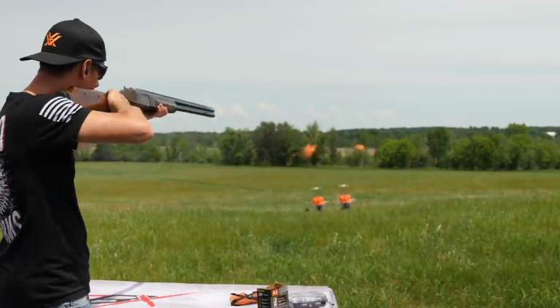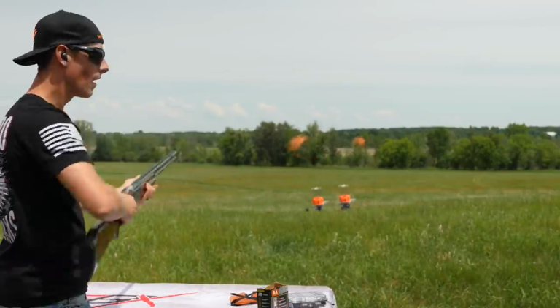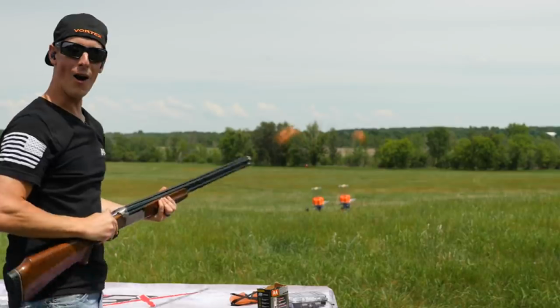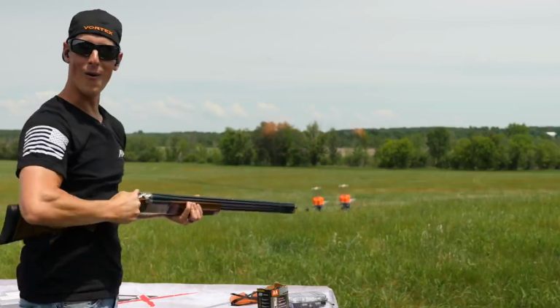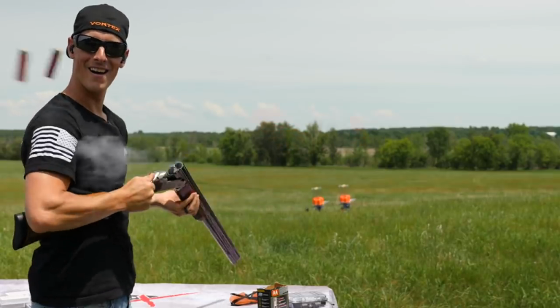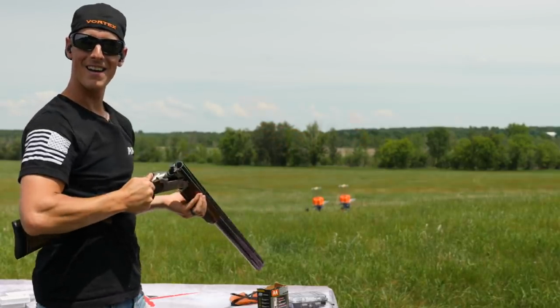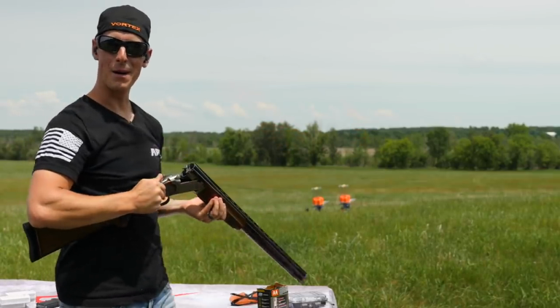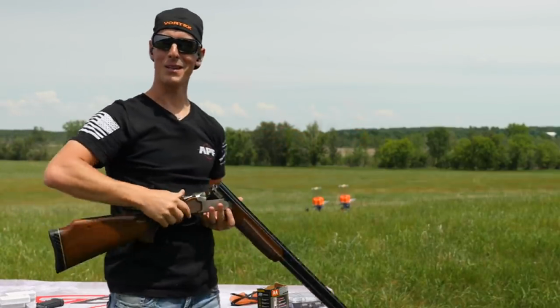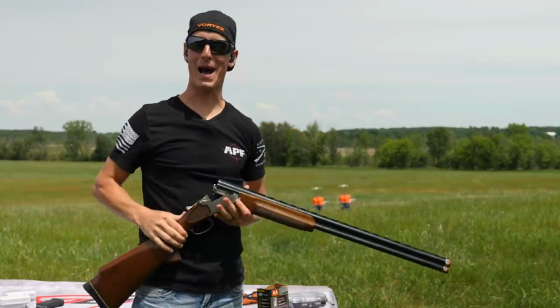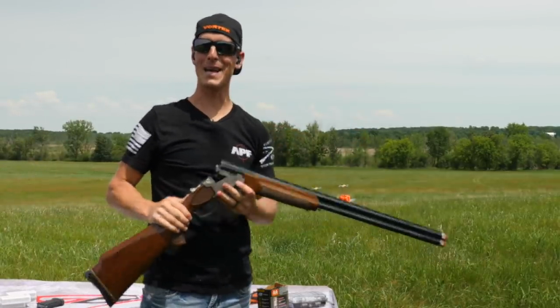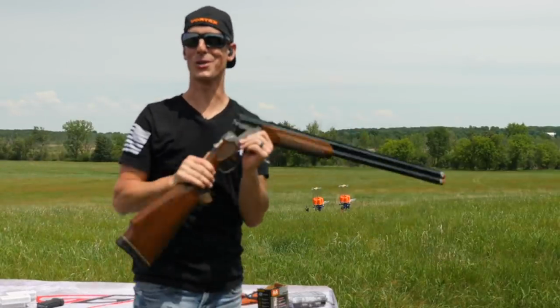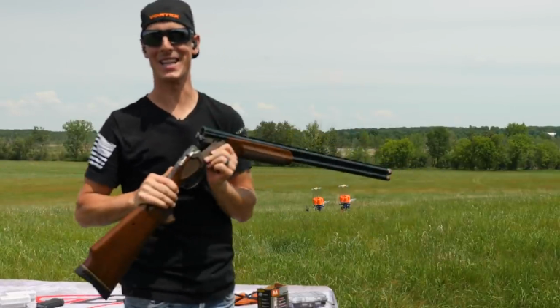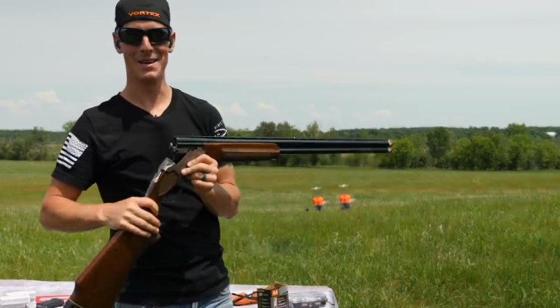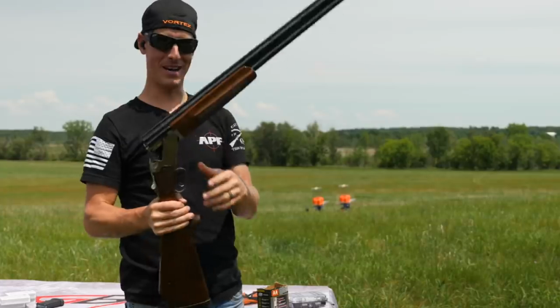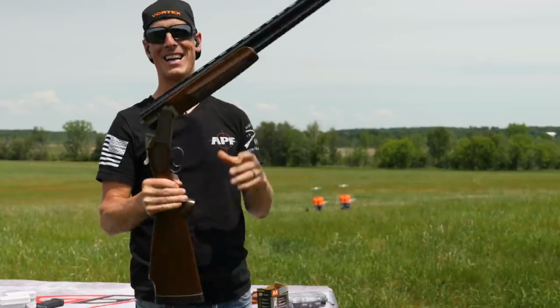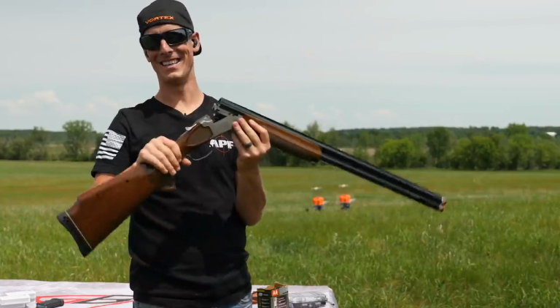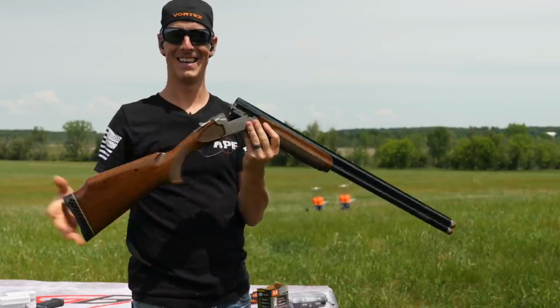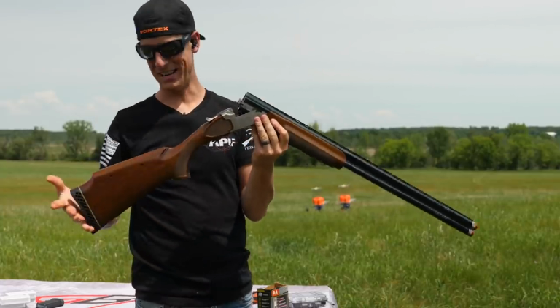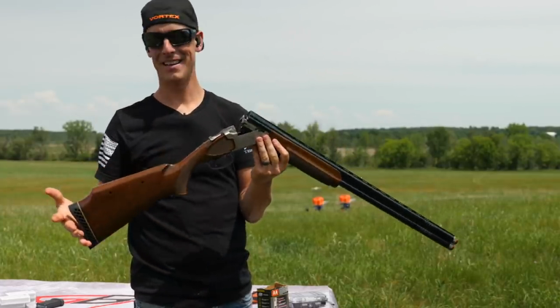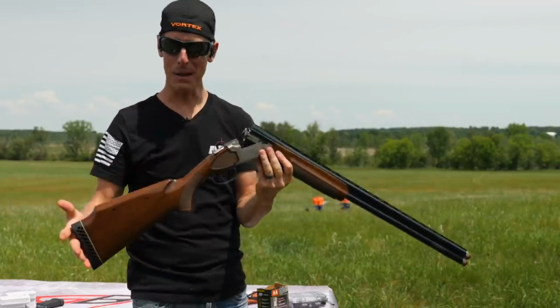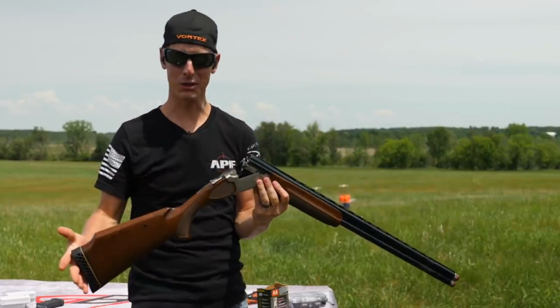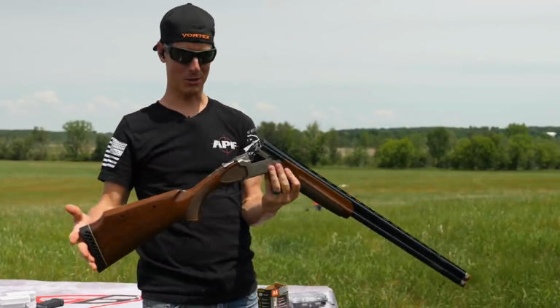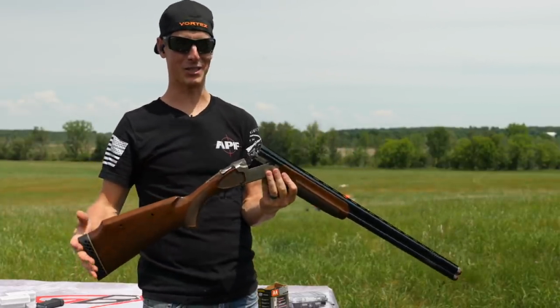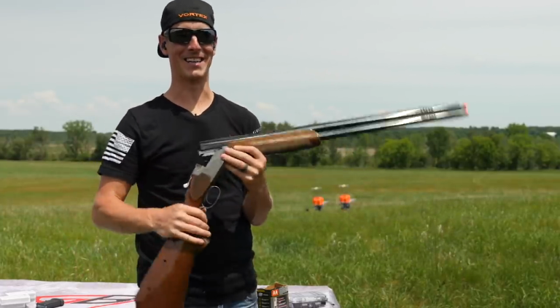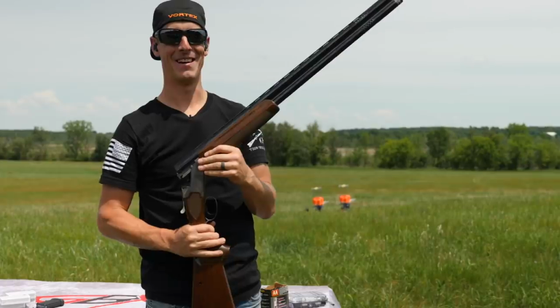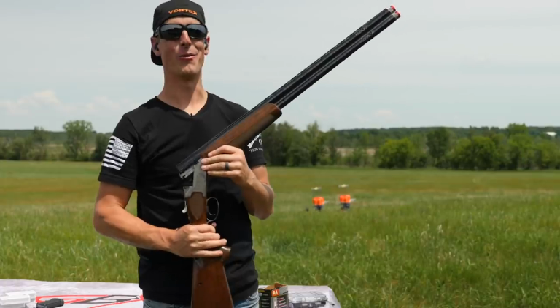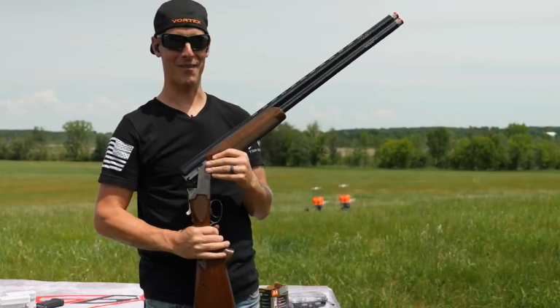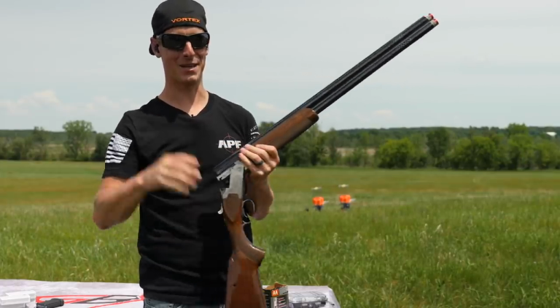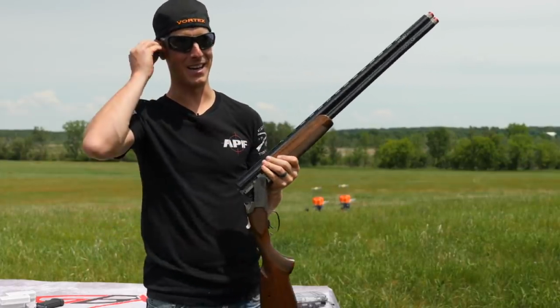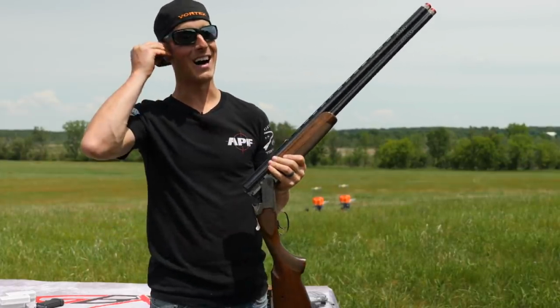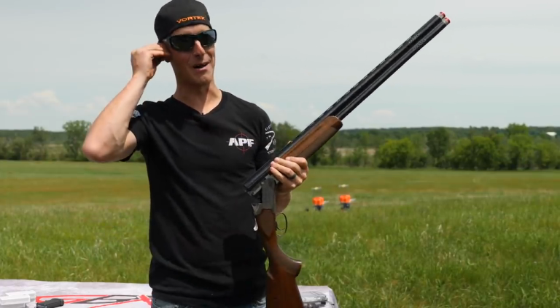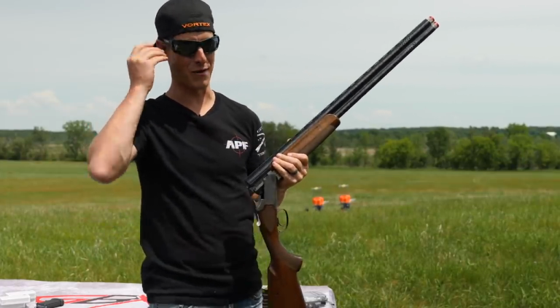Double trap — that's what we're shooting today. But instead of a shotgun, which is what a lot of people use for doubles trap, what we have is going to be a lot more difficult.